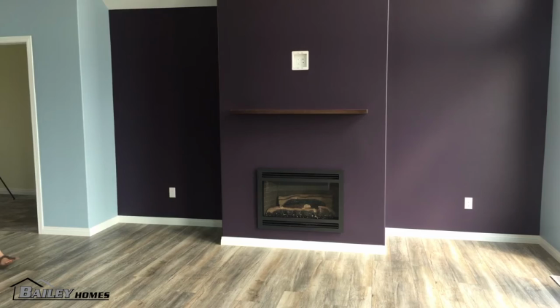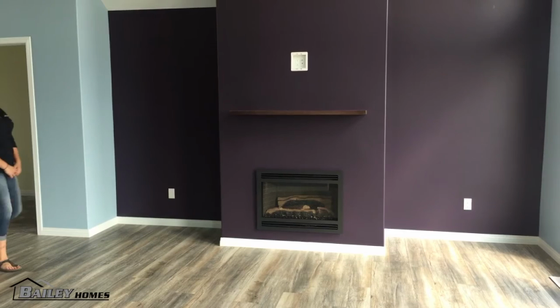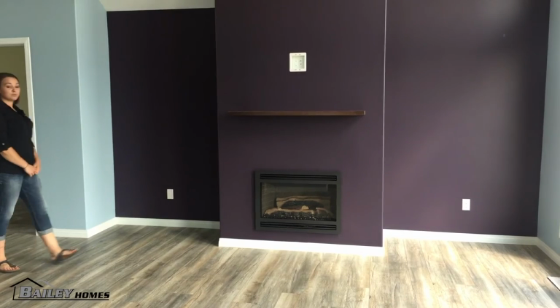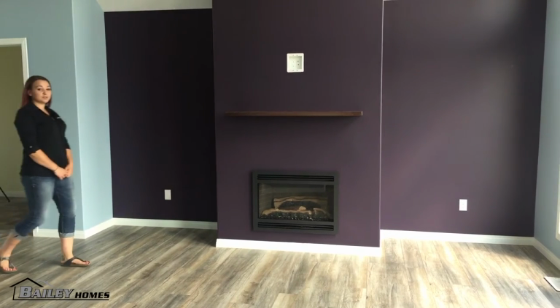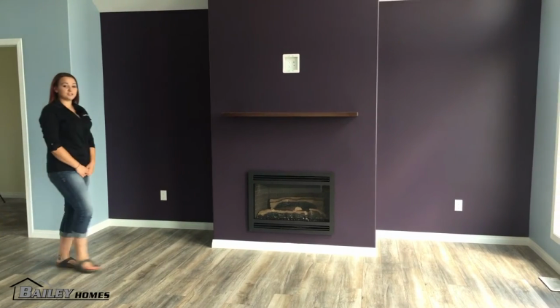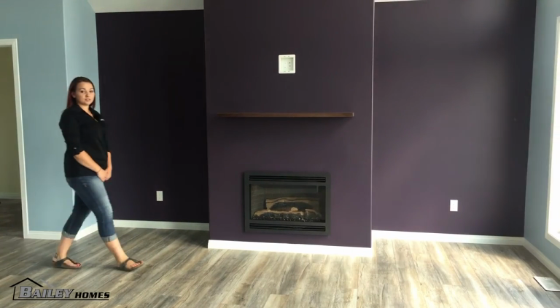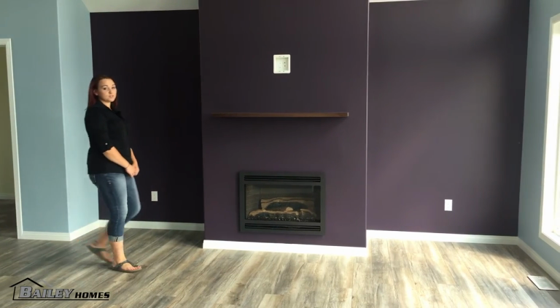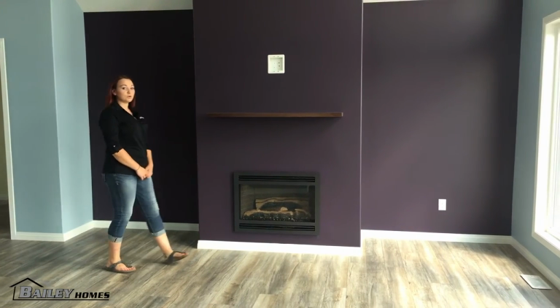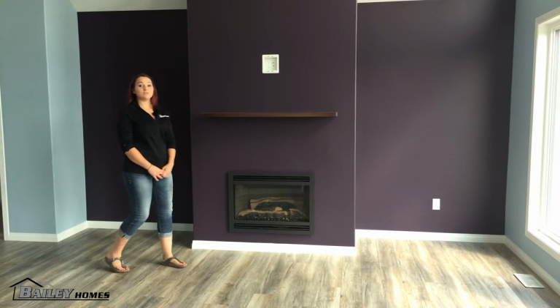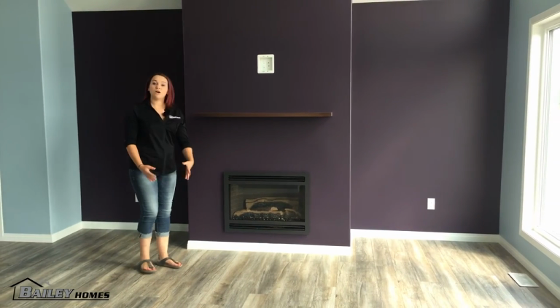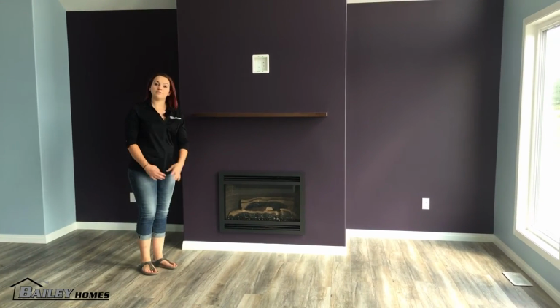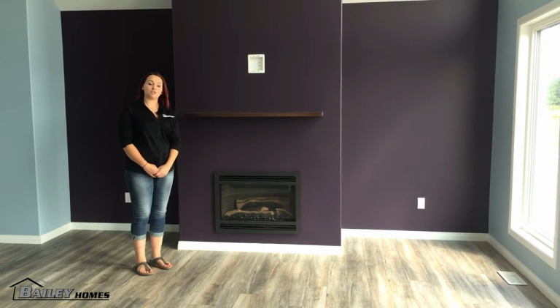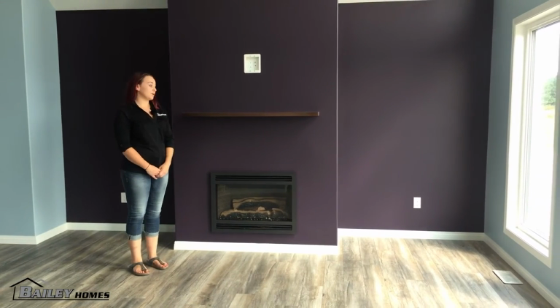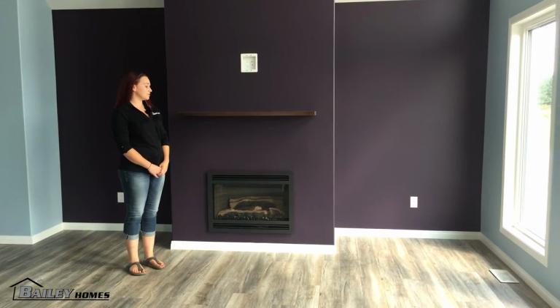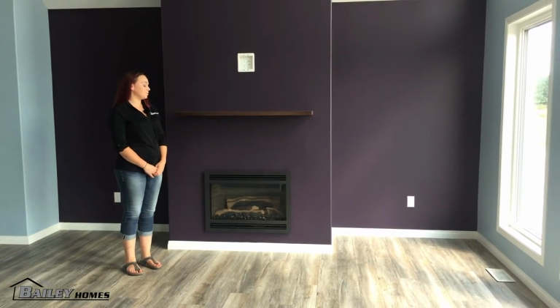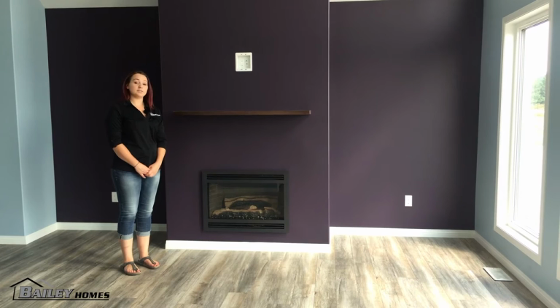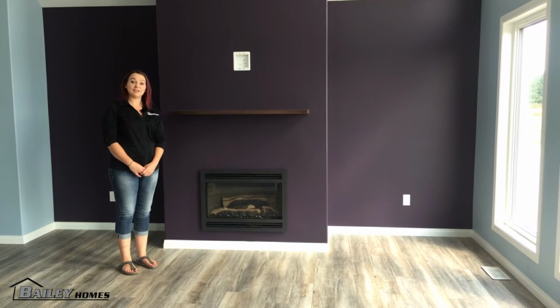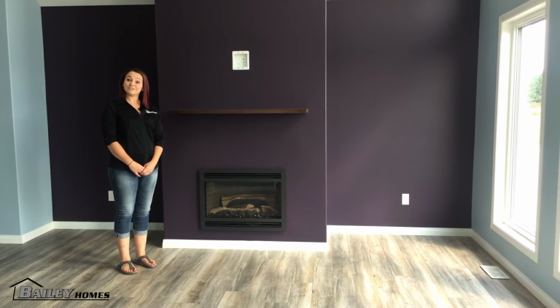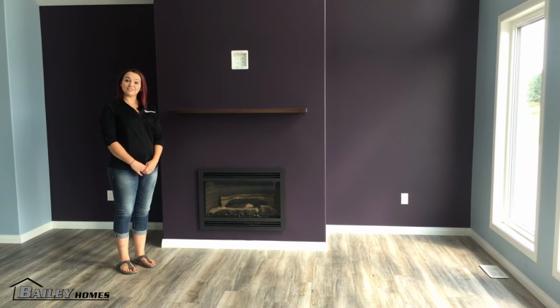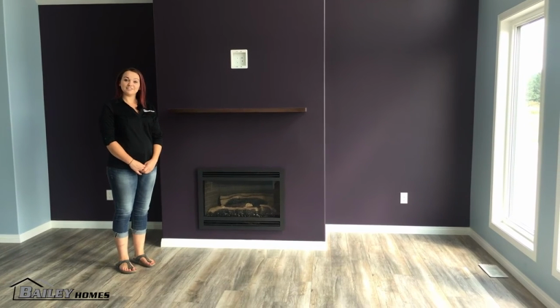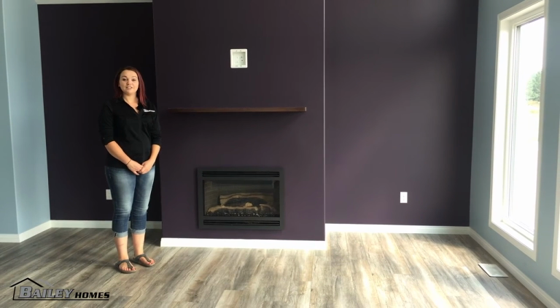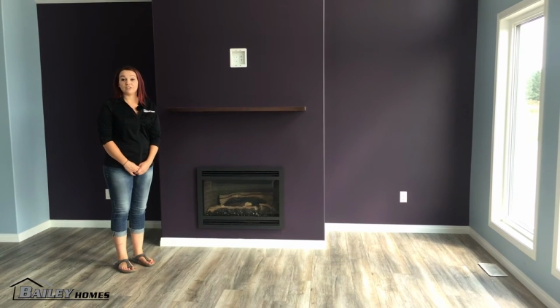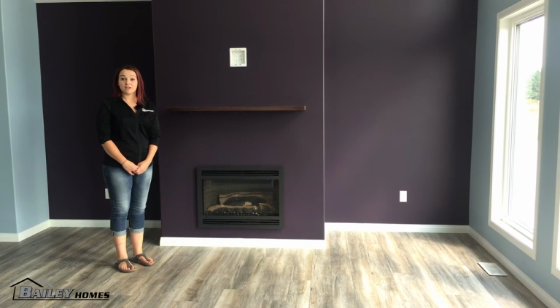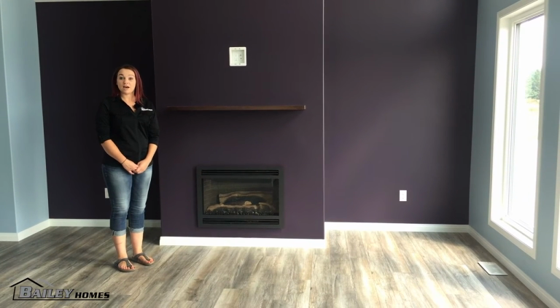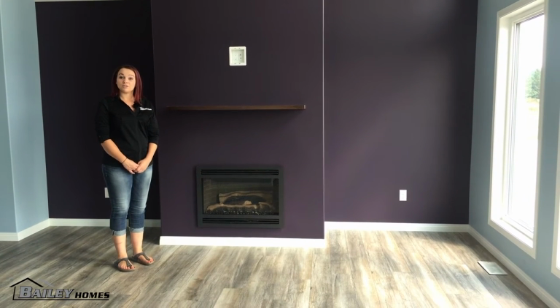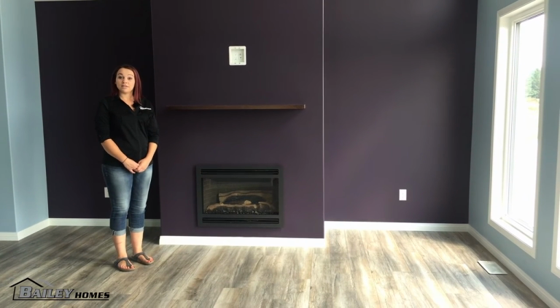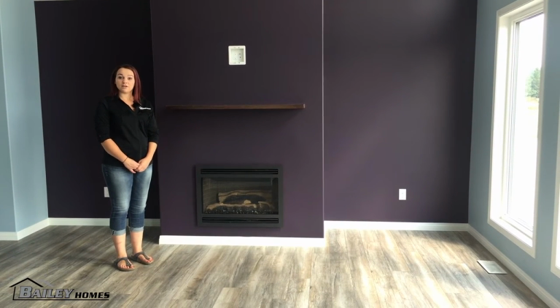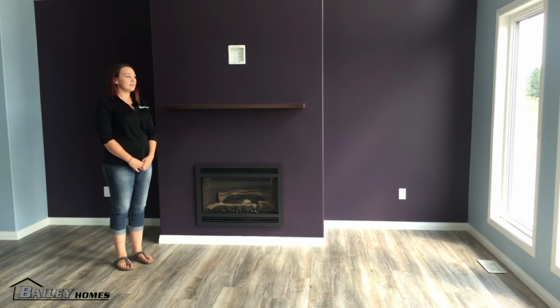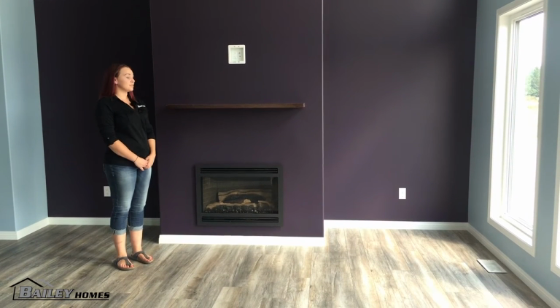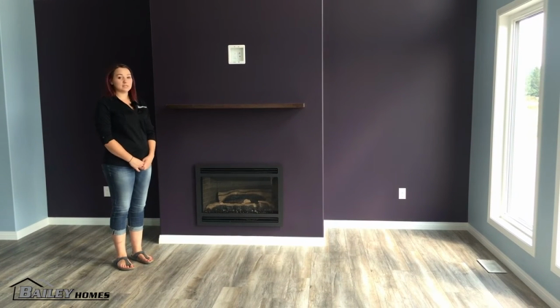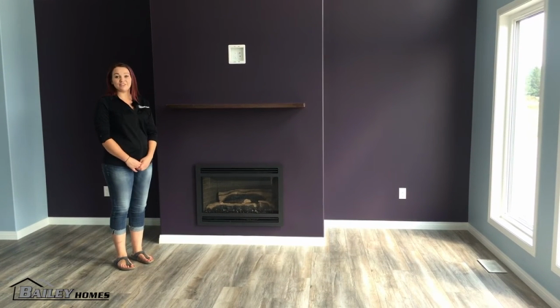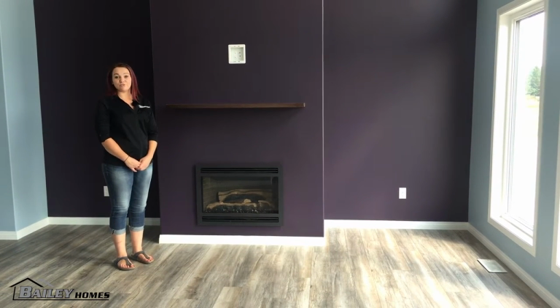To keep within their budget, these homeowners have a drywall finish around their gas fireplace and it looks good. If they decide to add stone later, it can easily be done in the future.